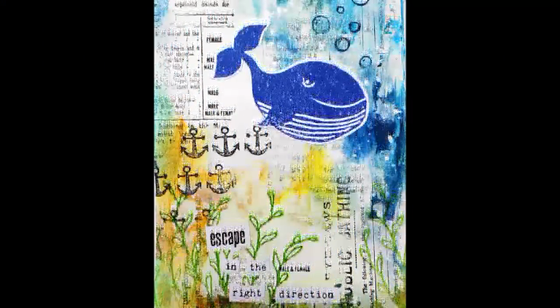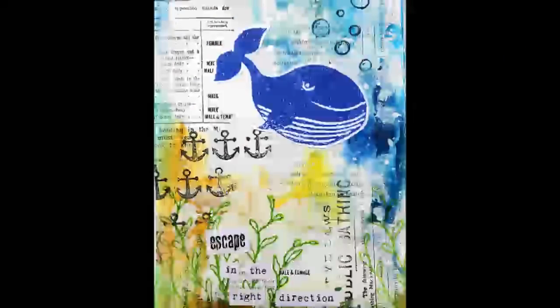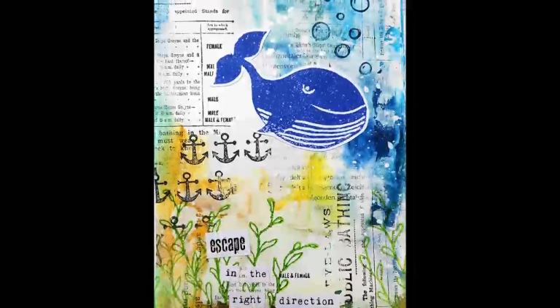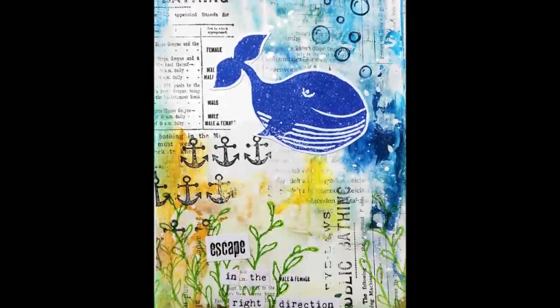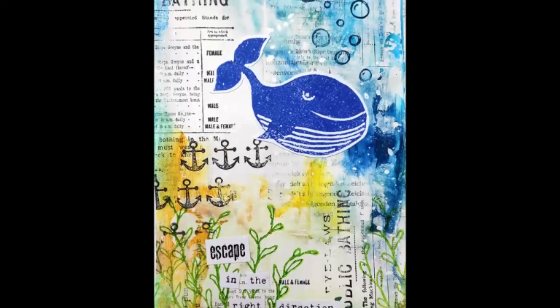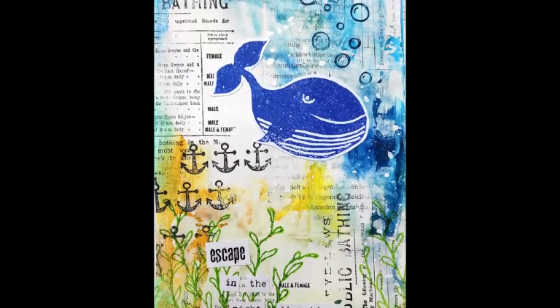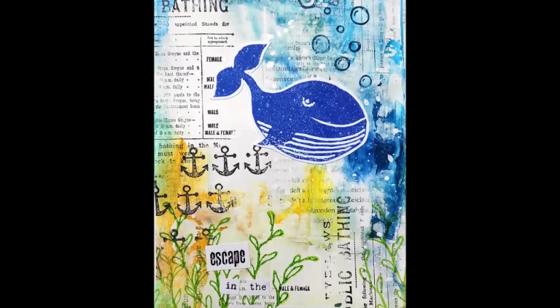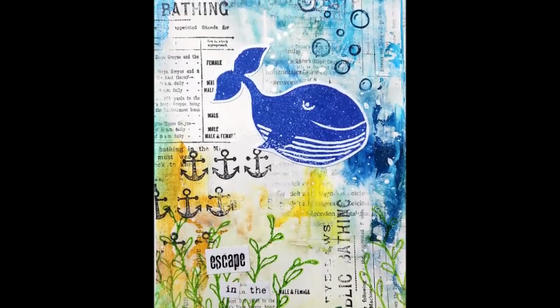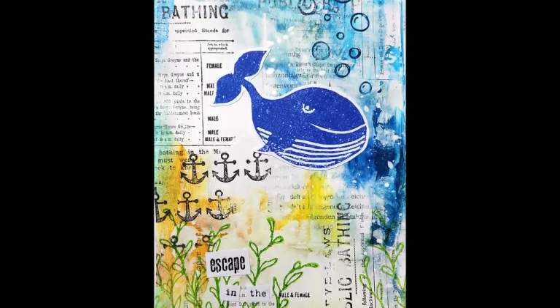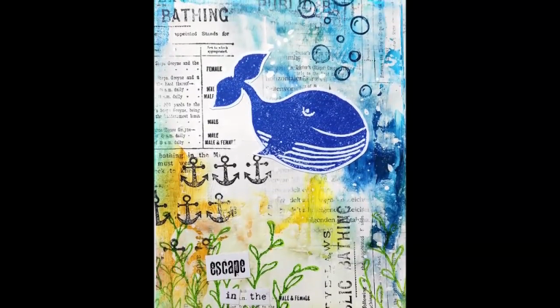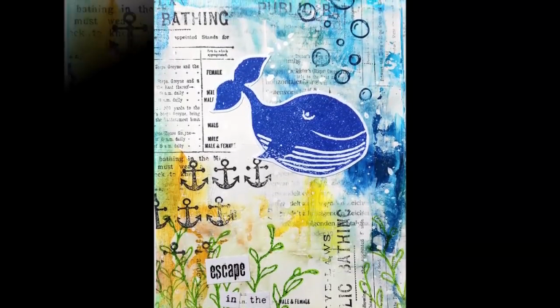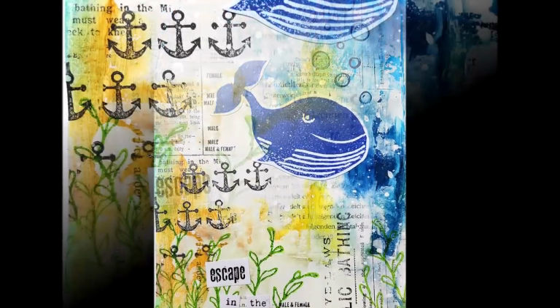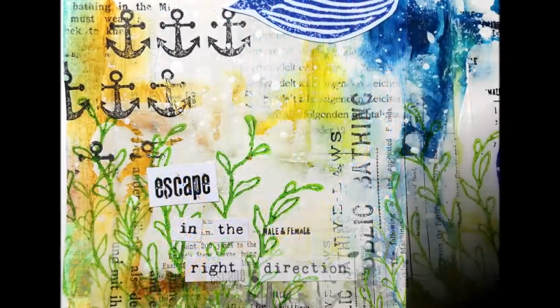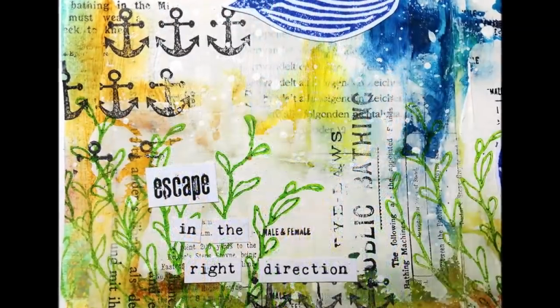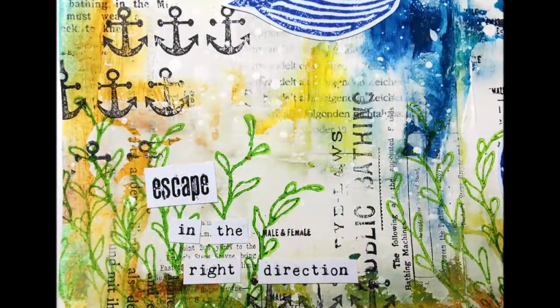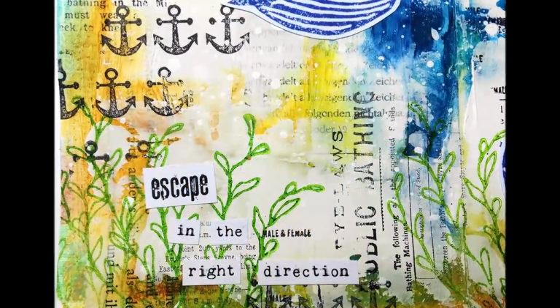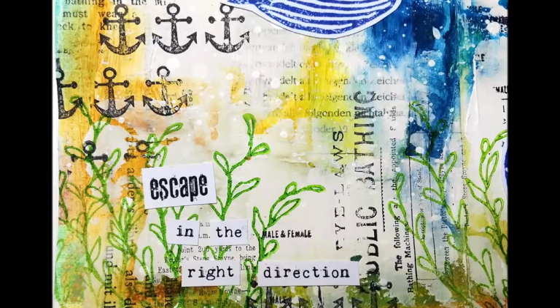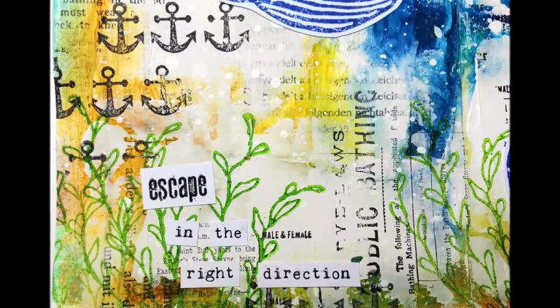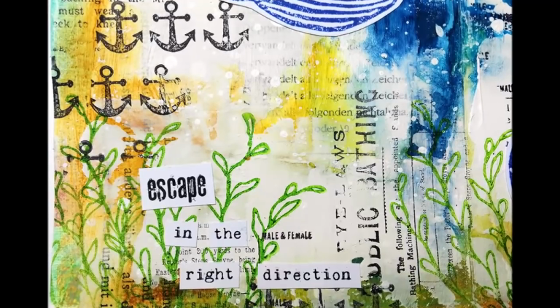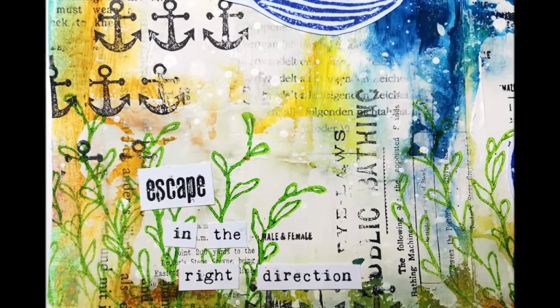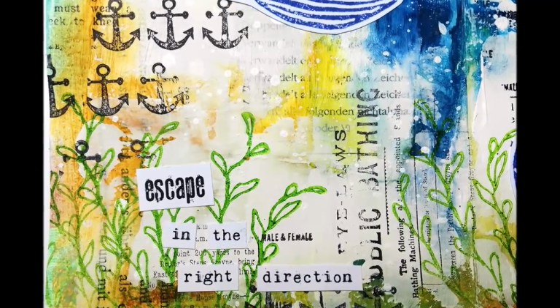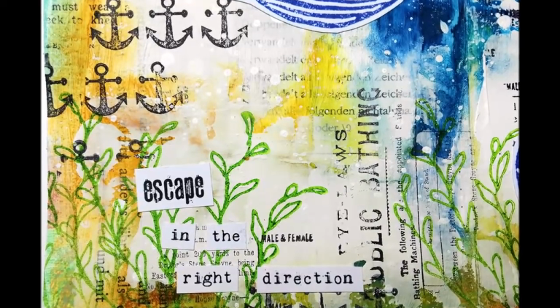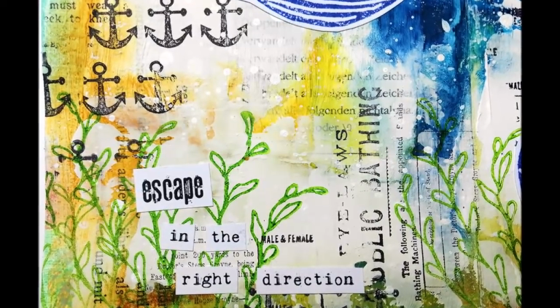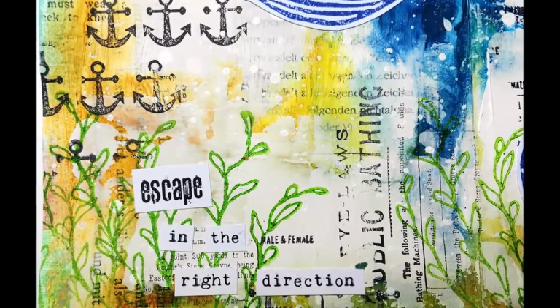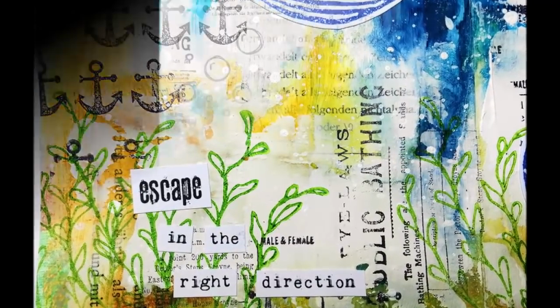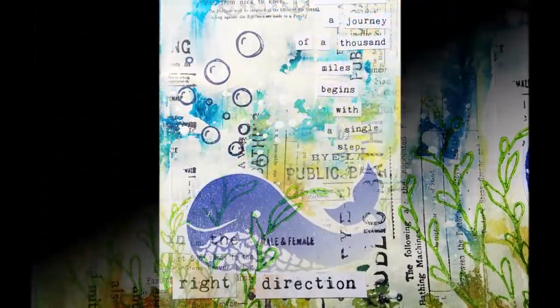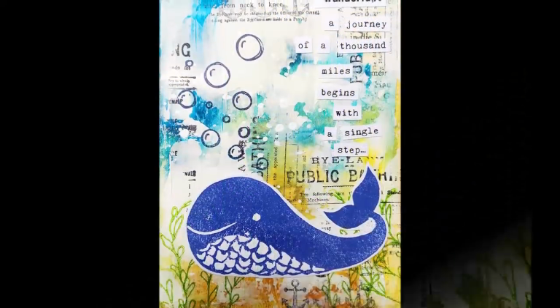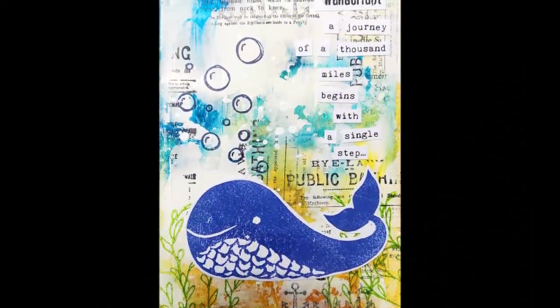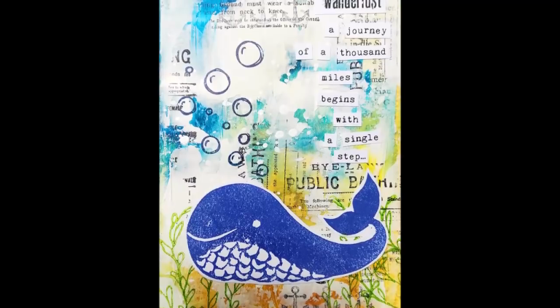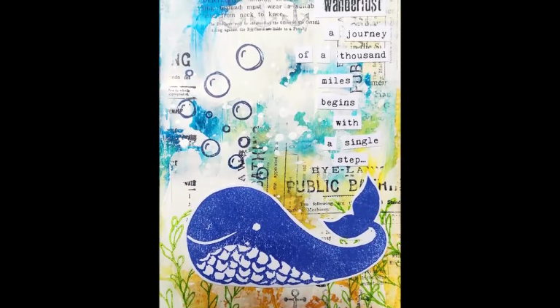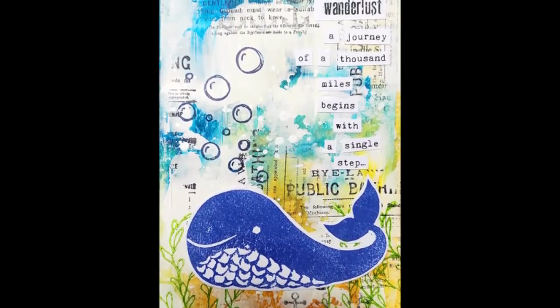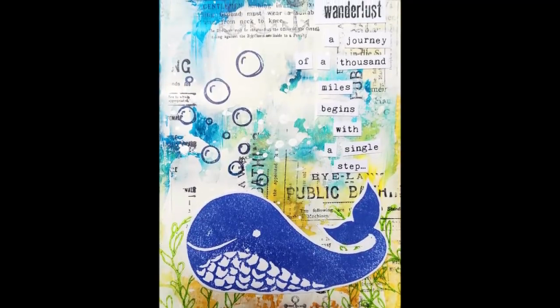Hi and welcome back to my channel. Today I have to share two more of the index cards. This time I'm doing a double spread and it's made with my handcrafted whale stamps.